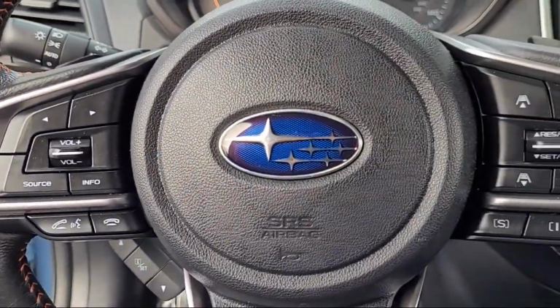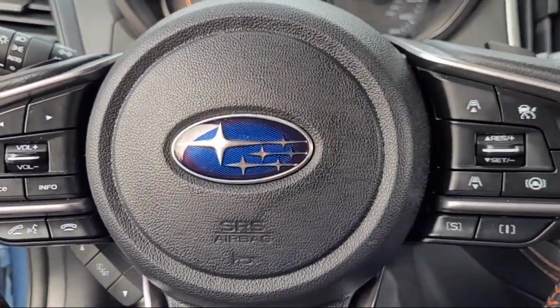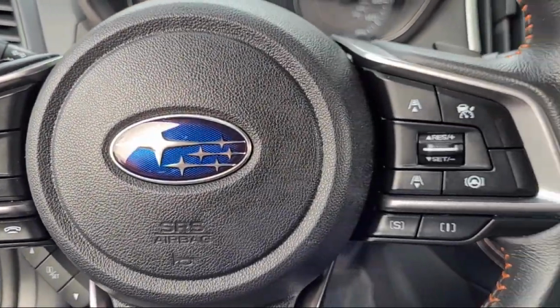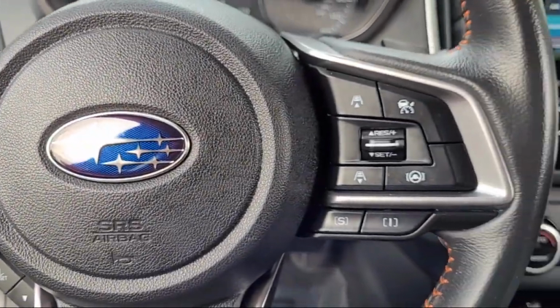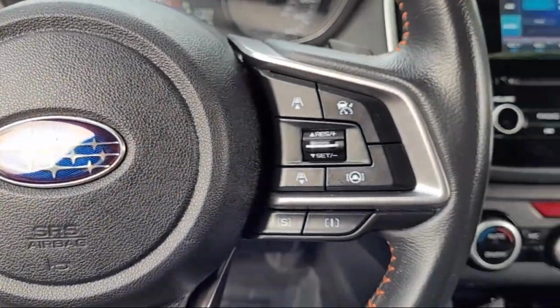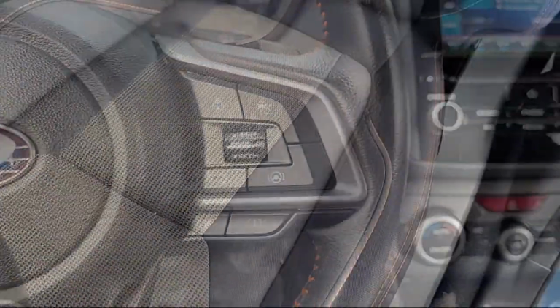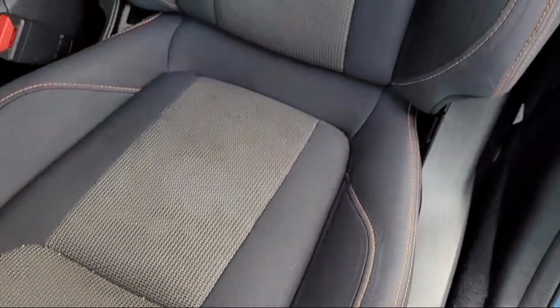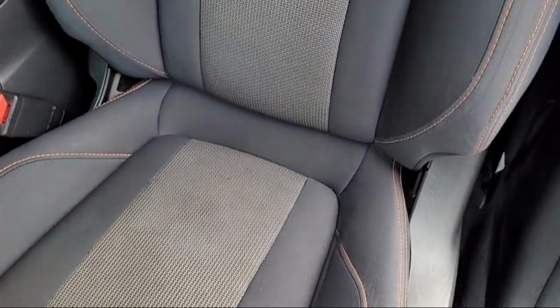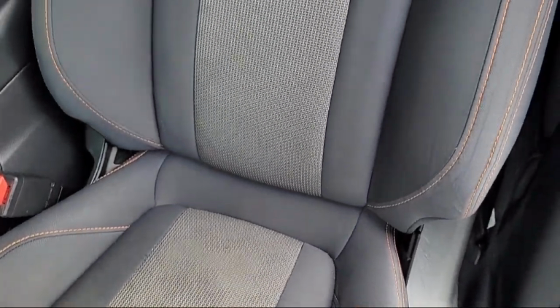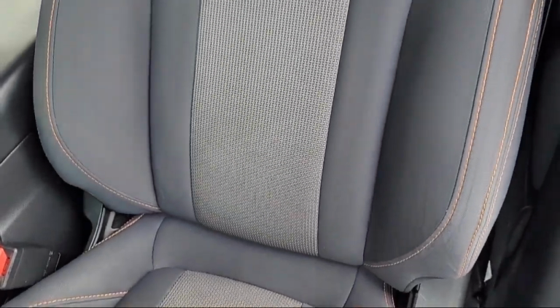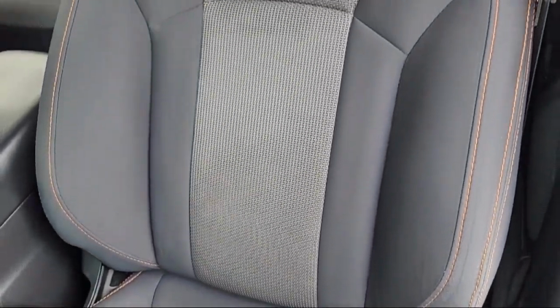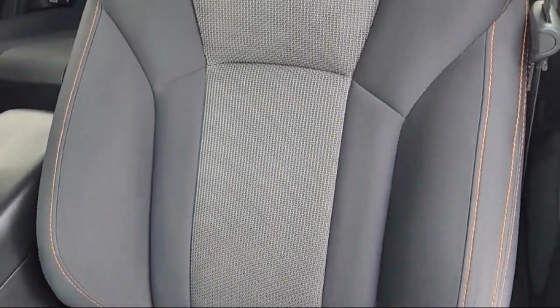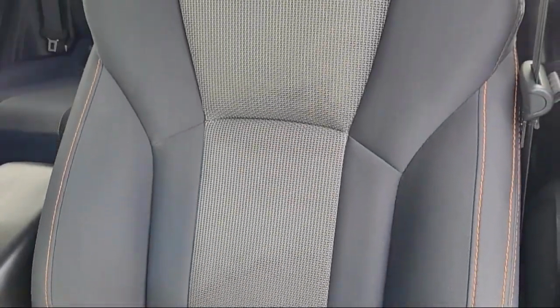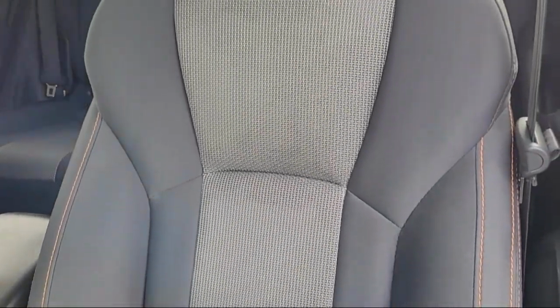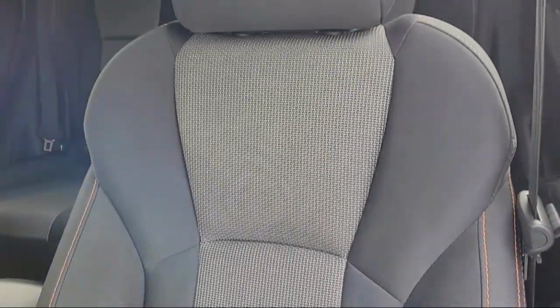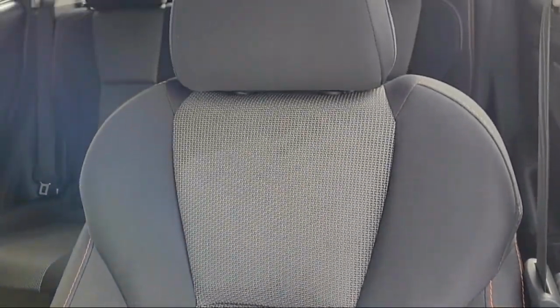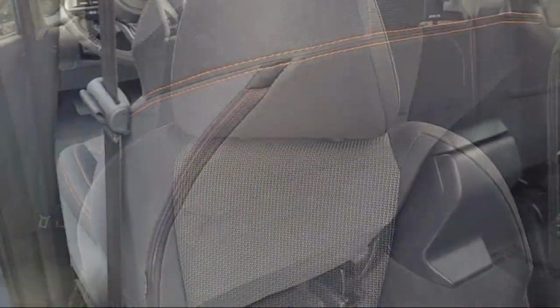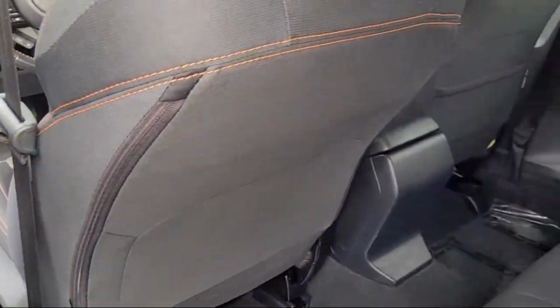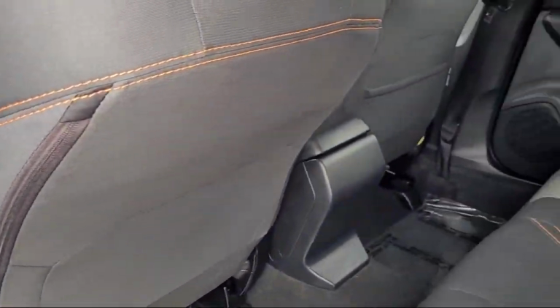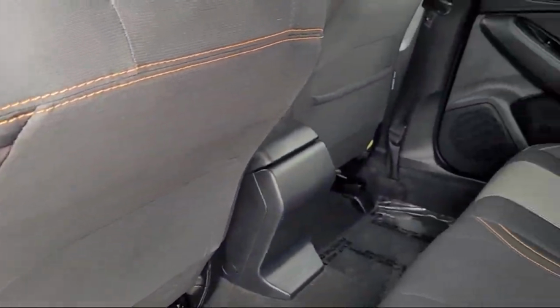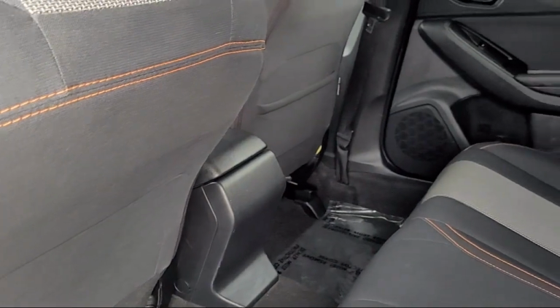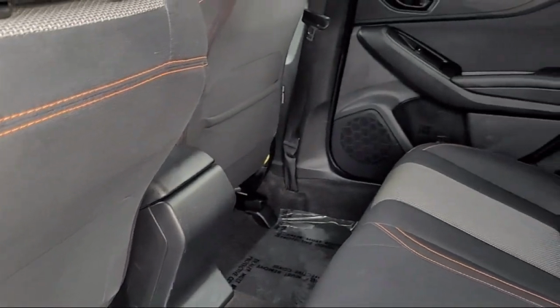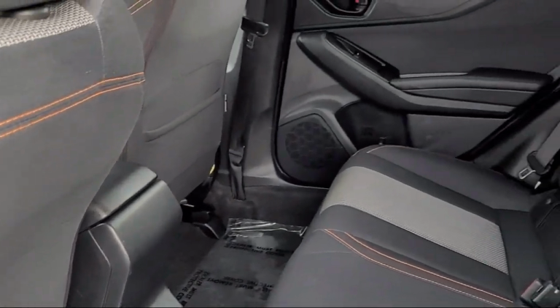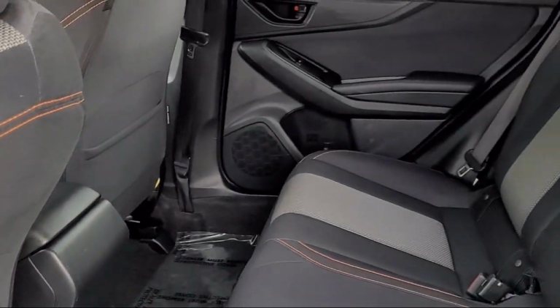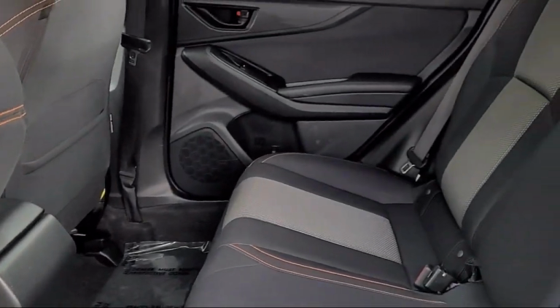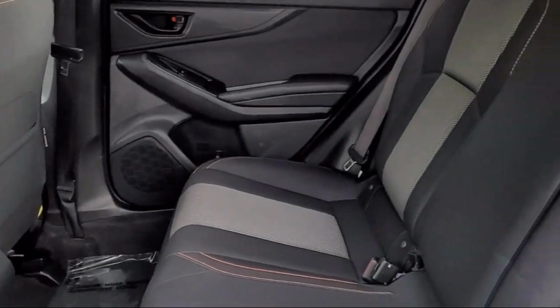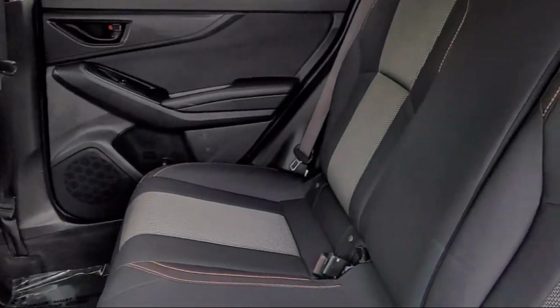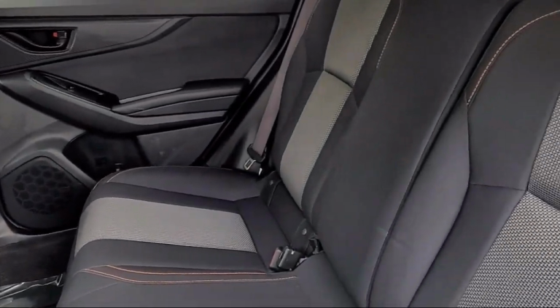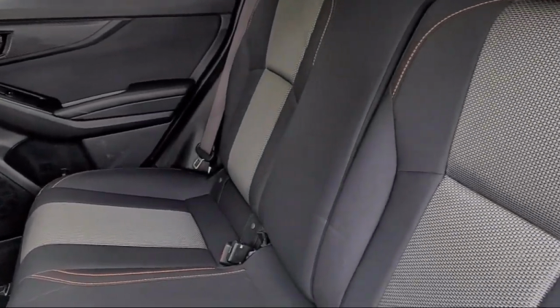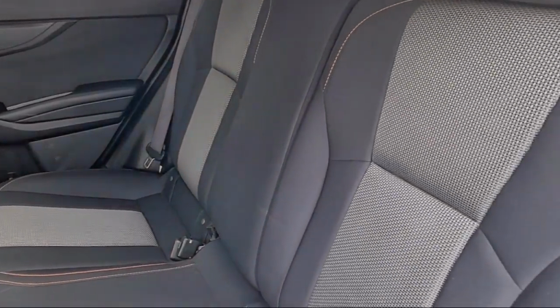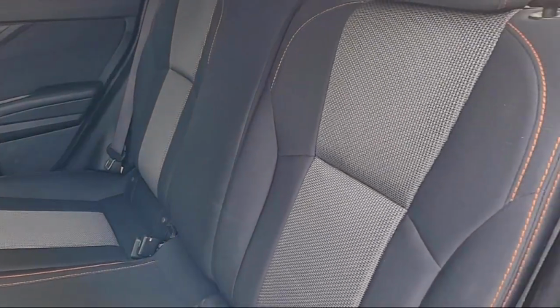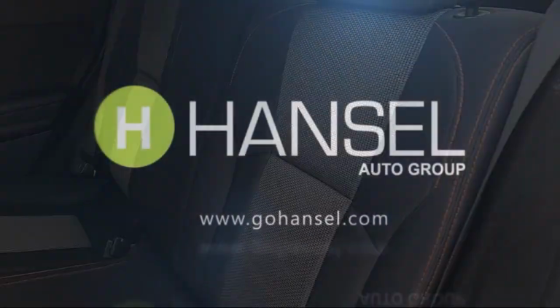Every vehicle we sell goes through a rigorous inspection by our factory trained technicians. And with so many vehicles to choose from, you're sure to find exactly what you're looking for.